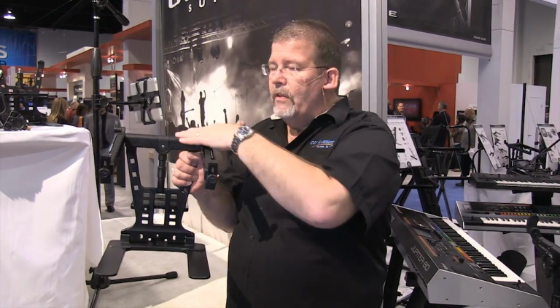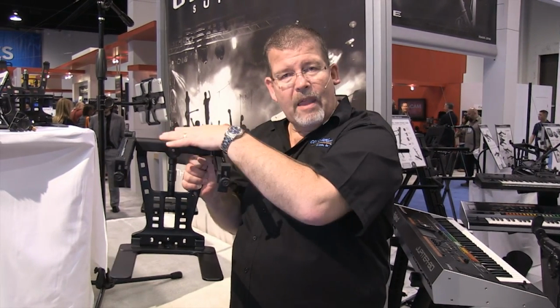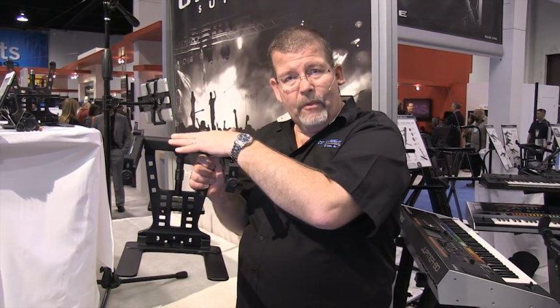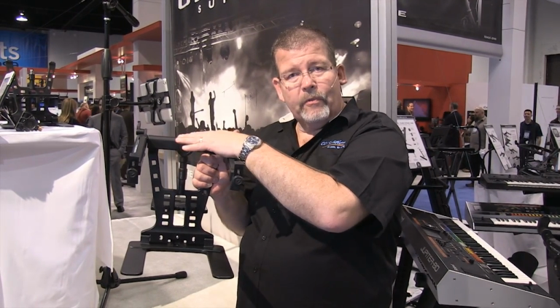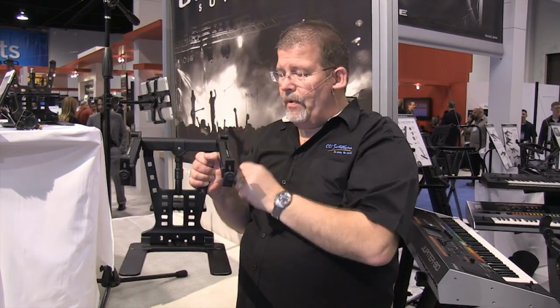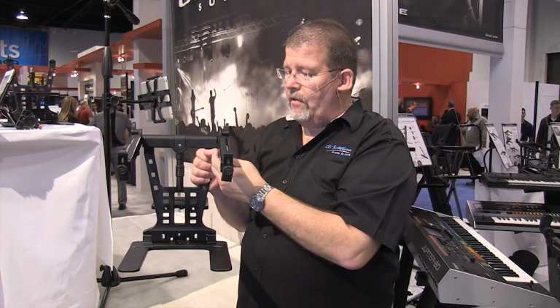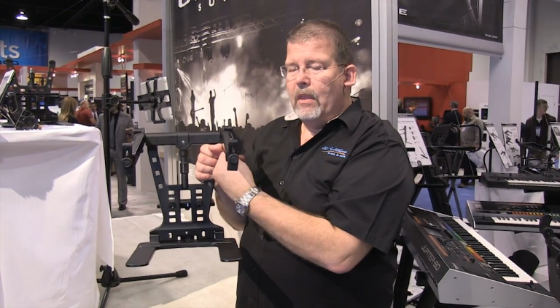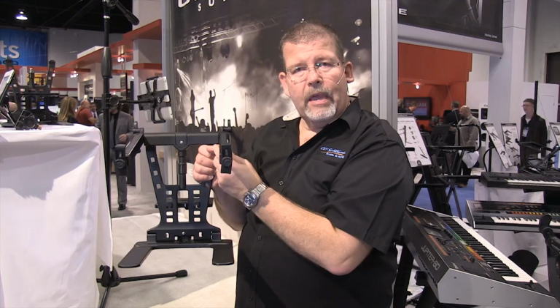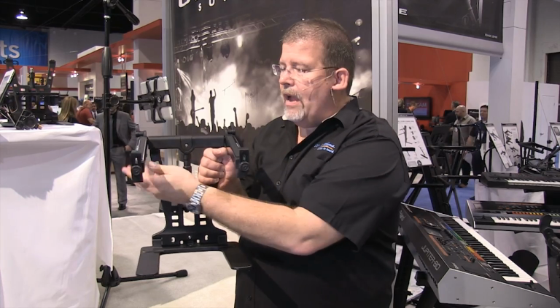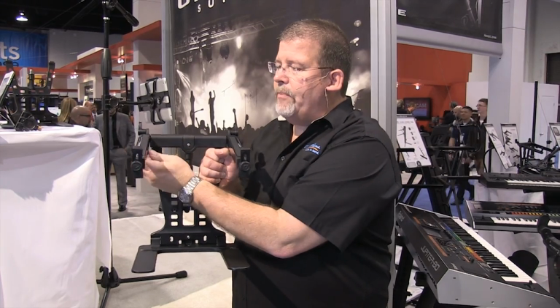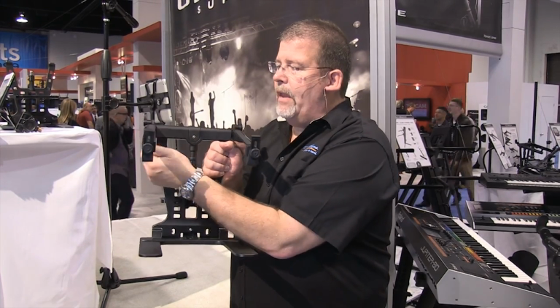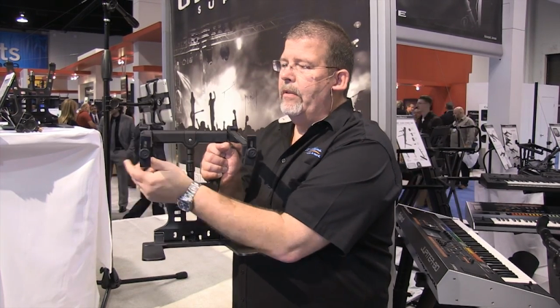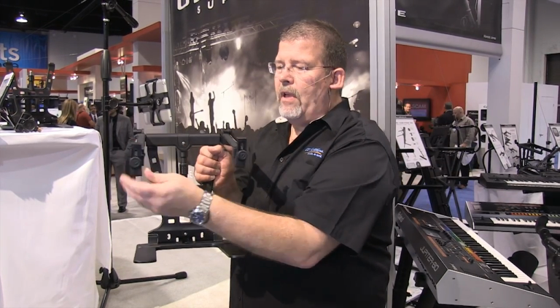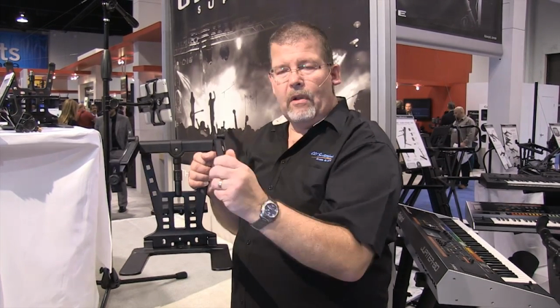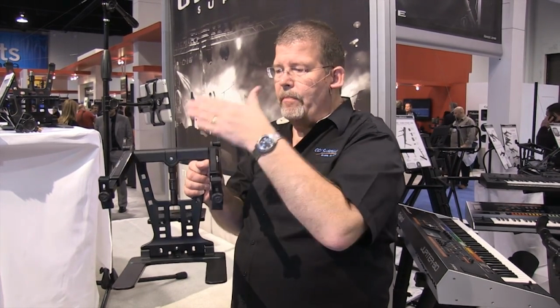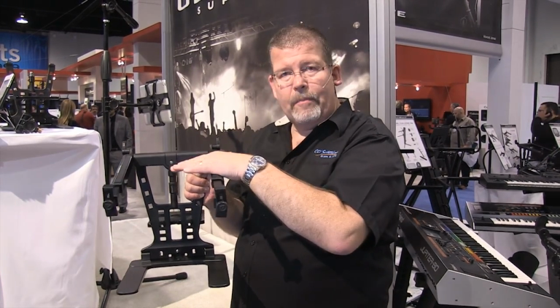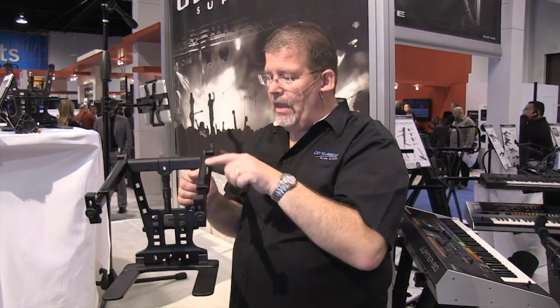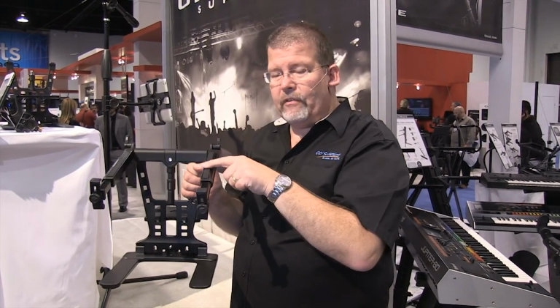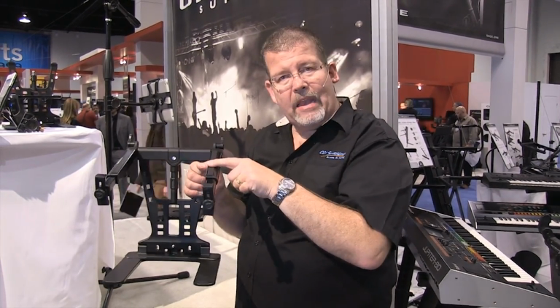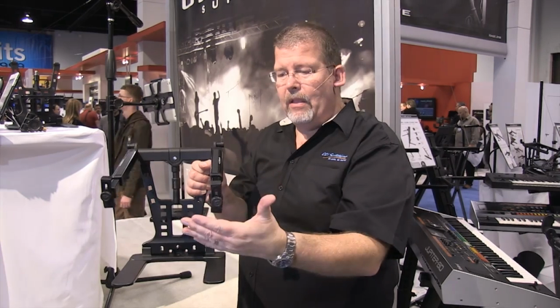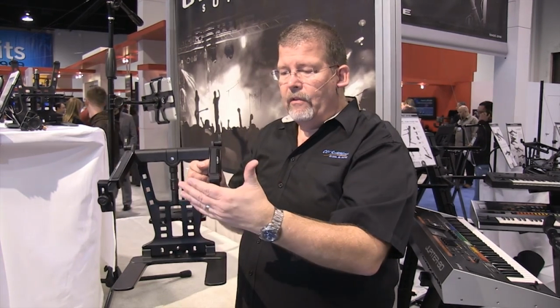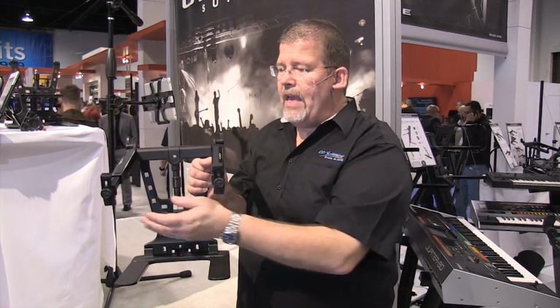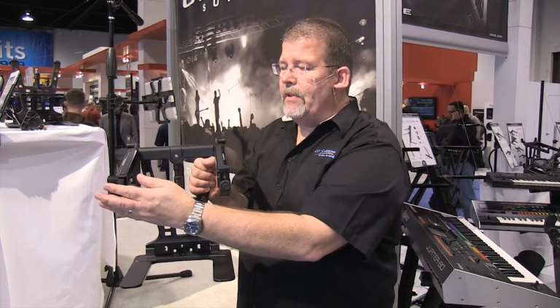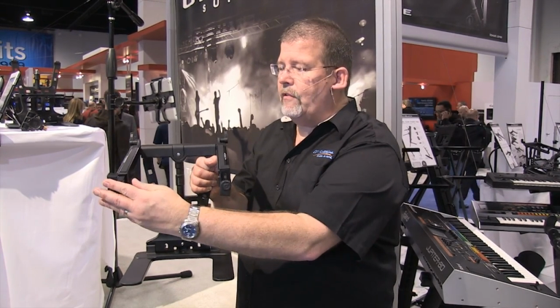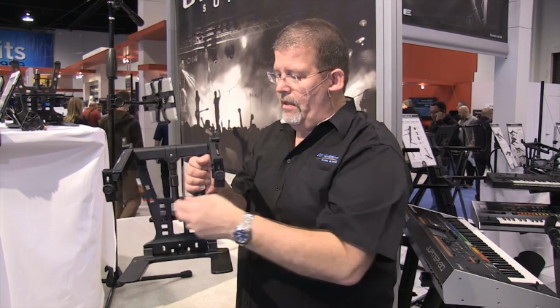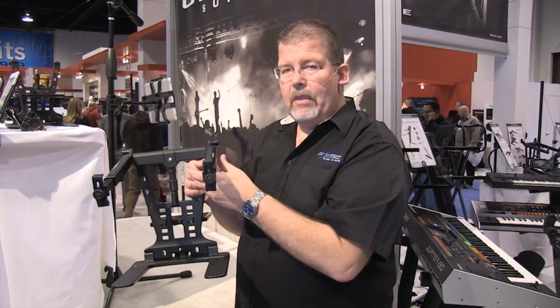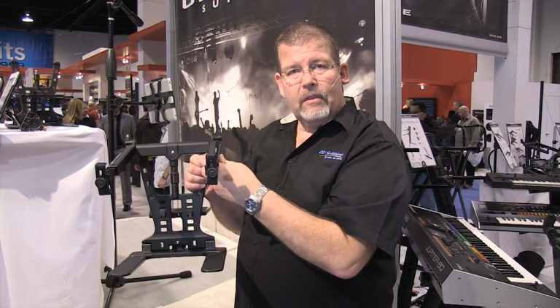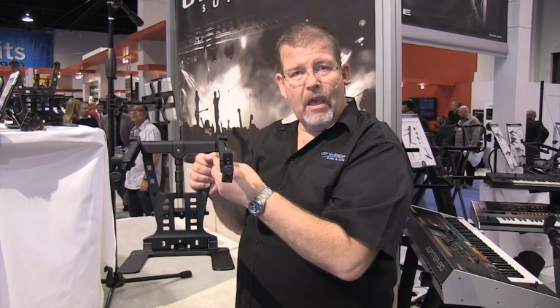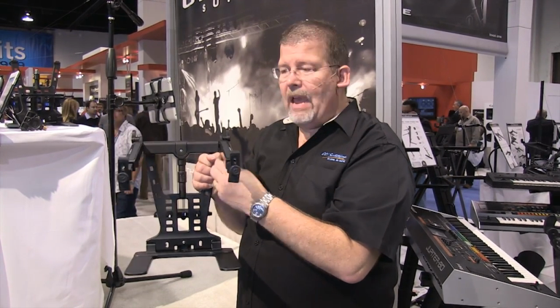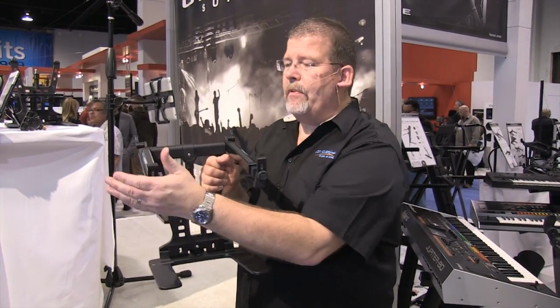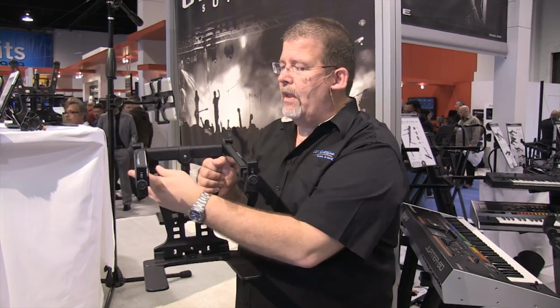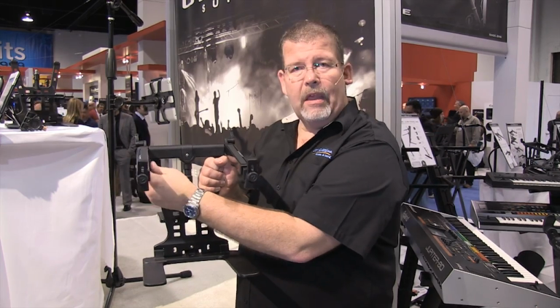This is a hyper mount that comes with the hyperstation. You go ahead and lock the laptop in — slide these arms out, put the laptop in. It's nicely padded there. Slide that up until it's snug, tighten it up, and your laptop is securely mounted in.